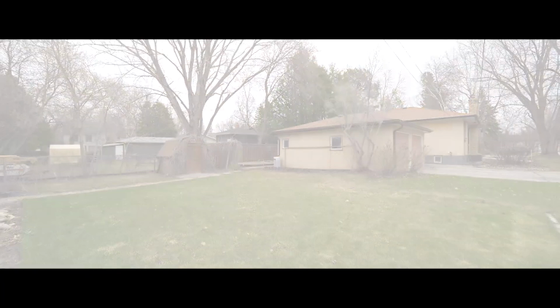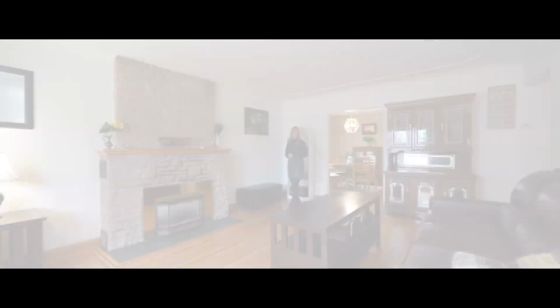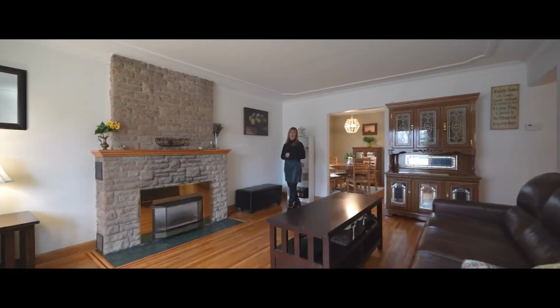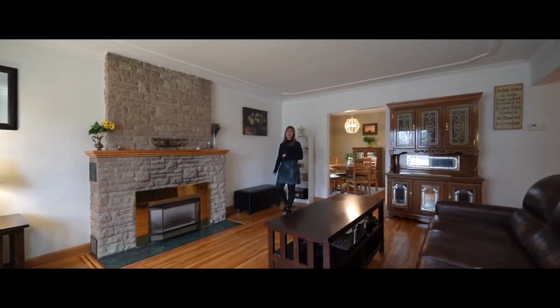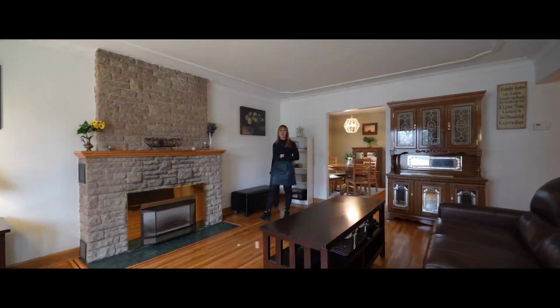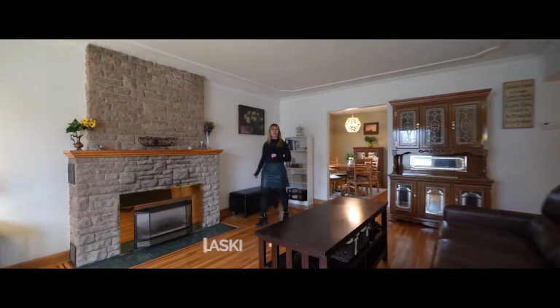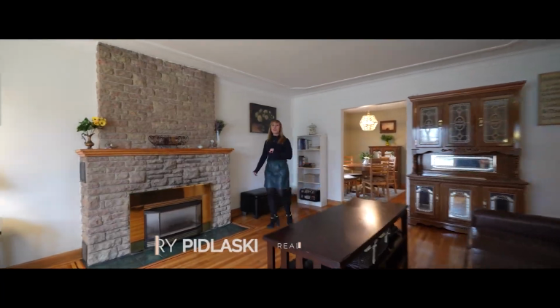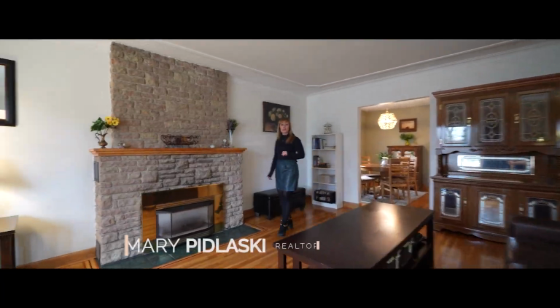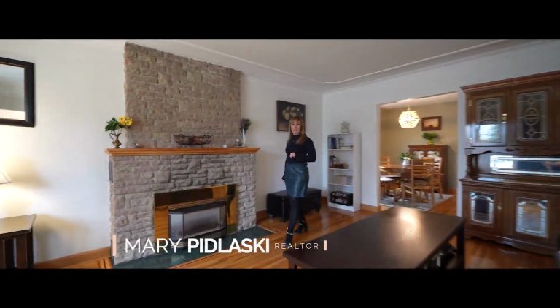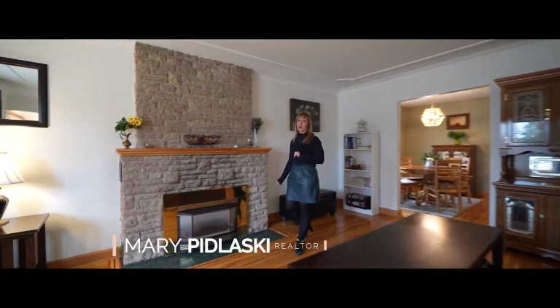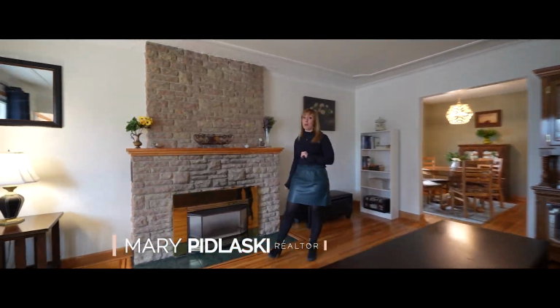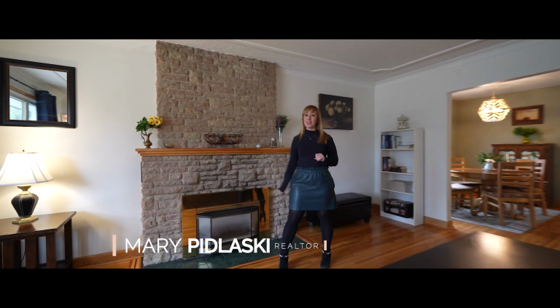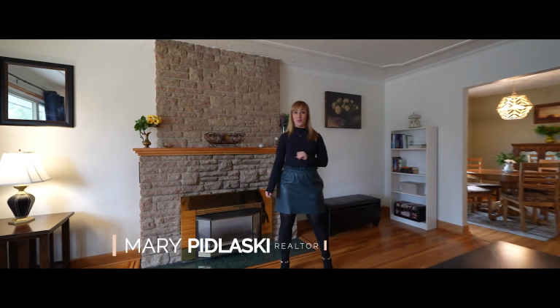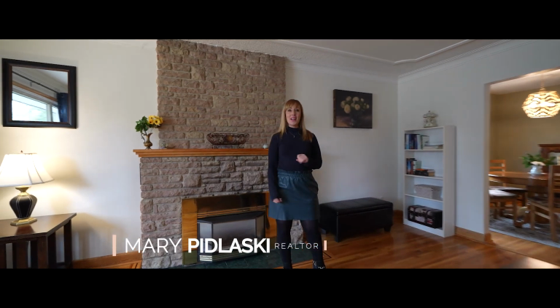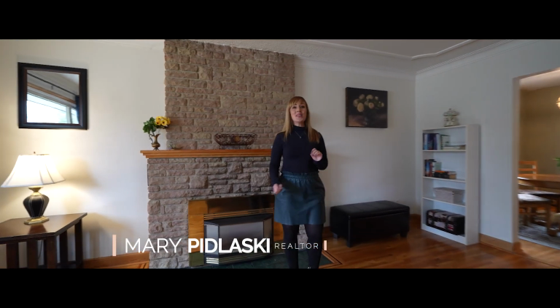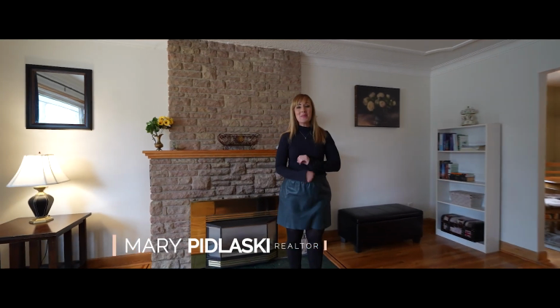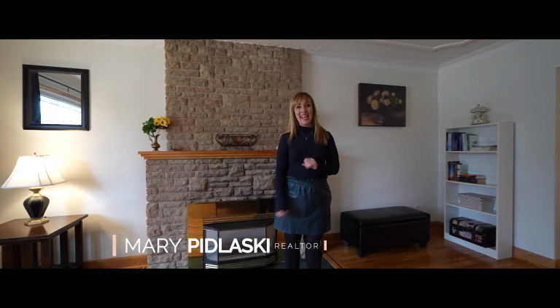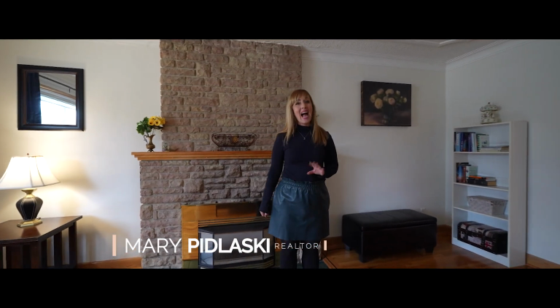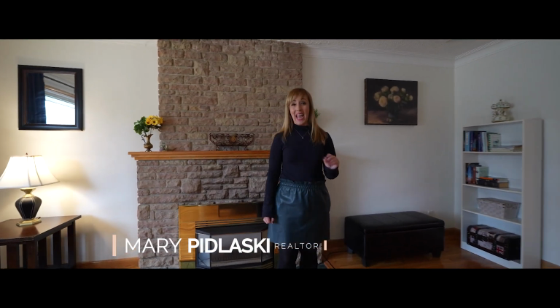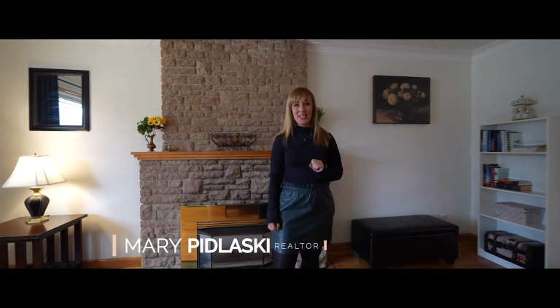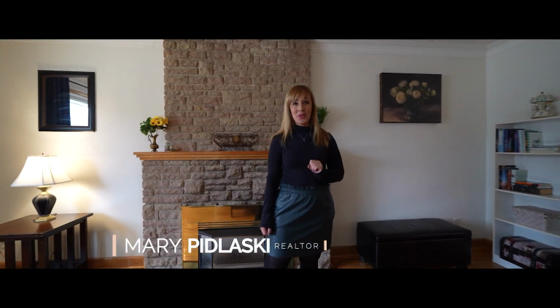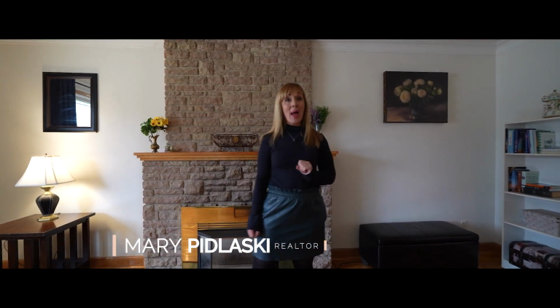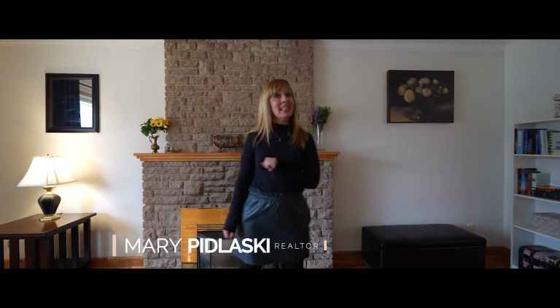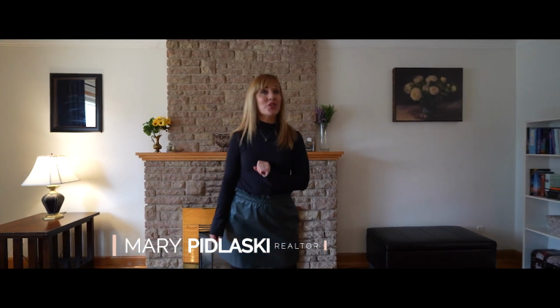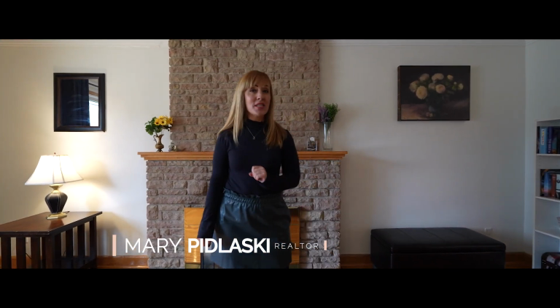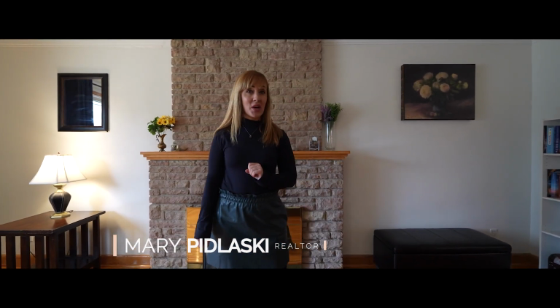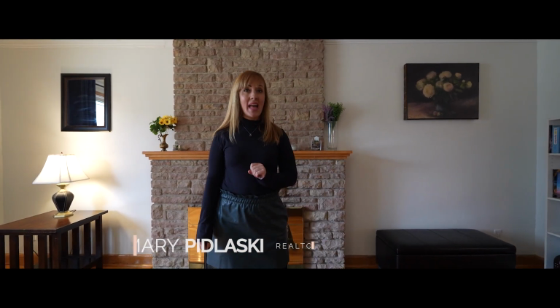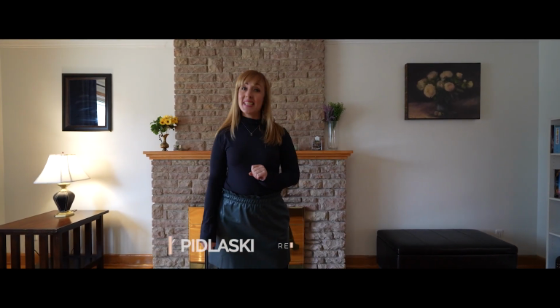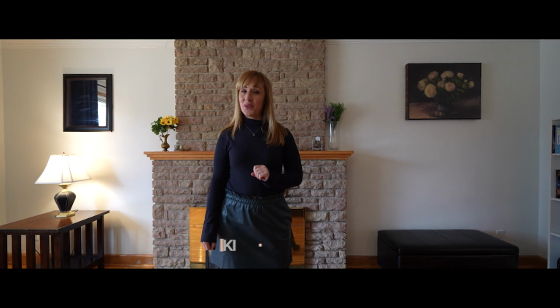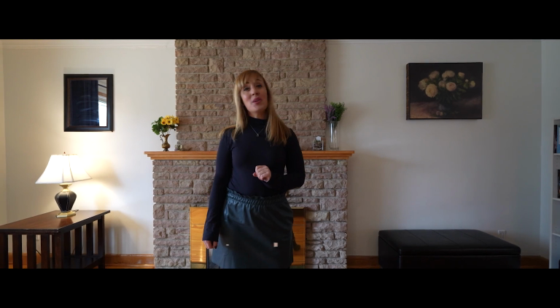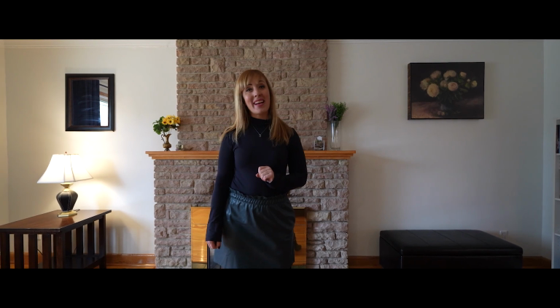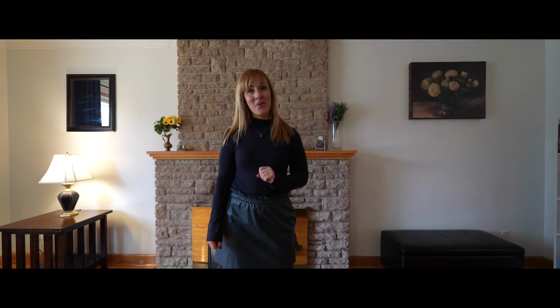One video is not enough to show you what's truly remarkable about this home. Contact me today — I can't wait to show it to you, and please share this video. This could be your next home.